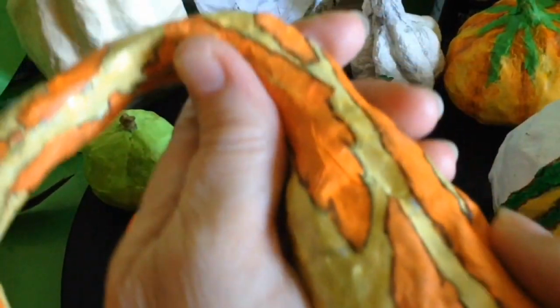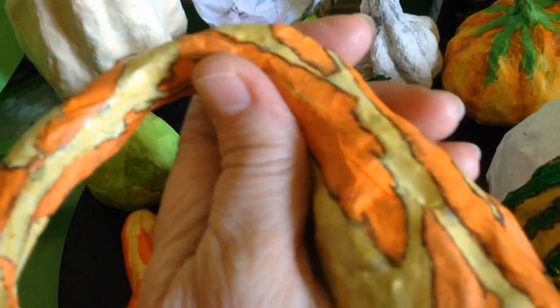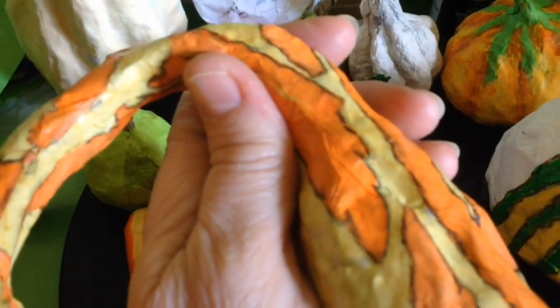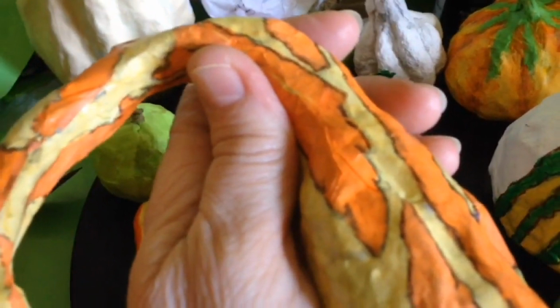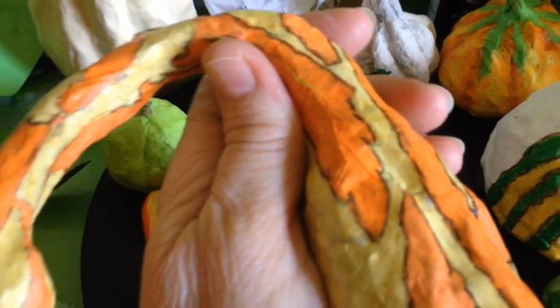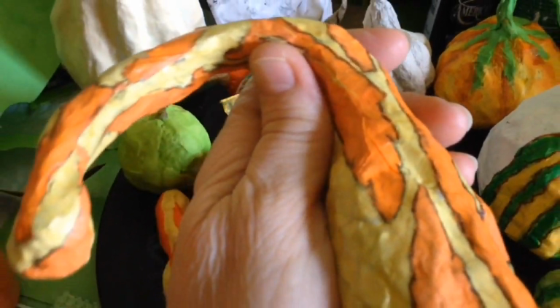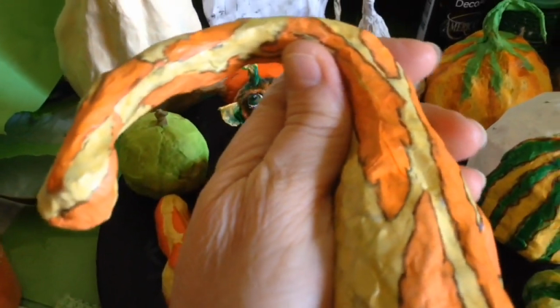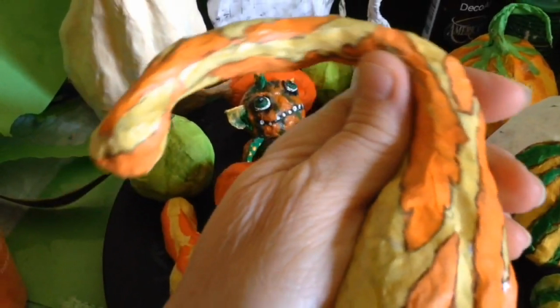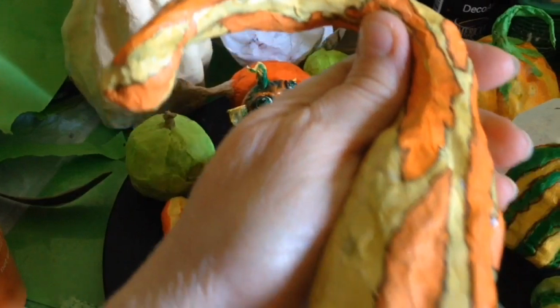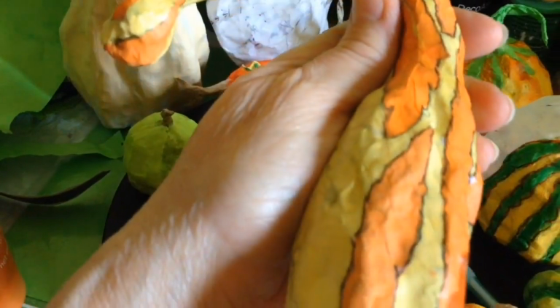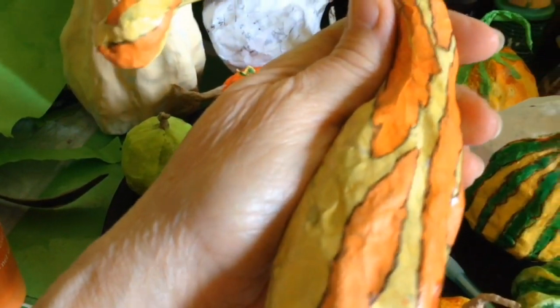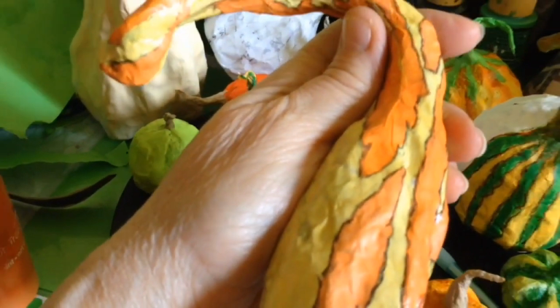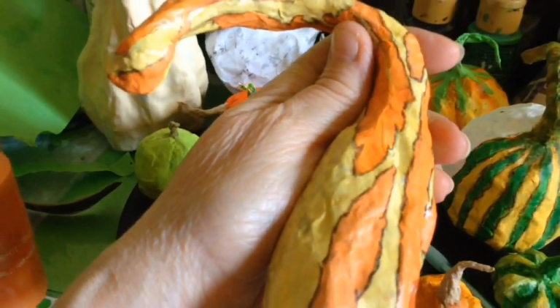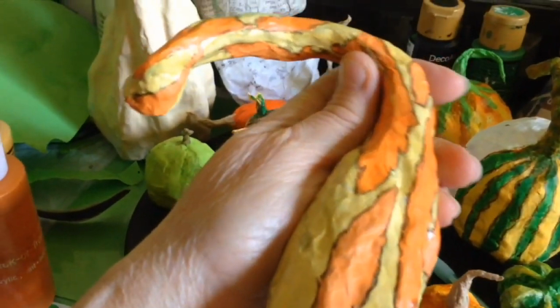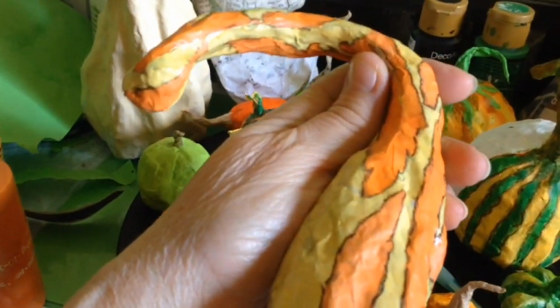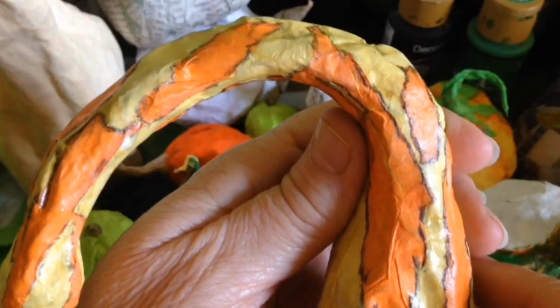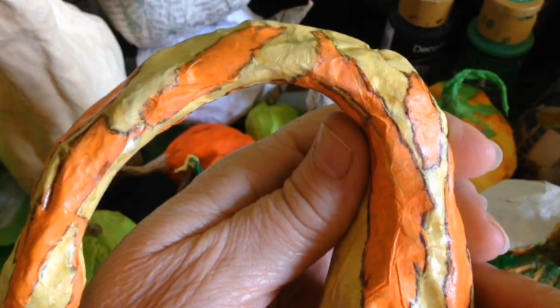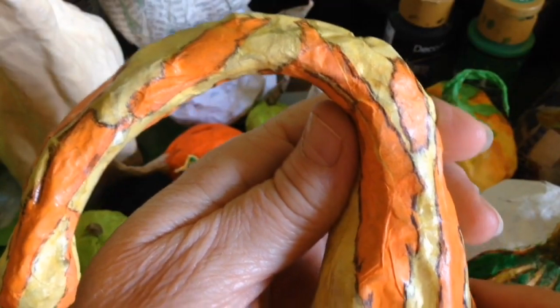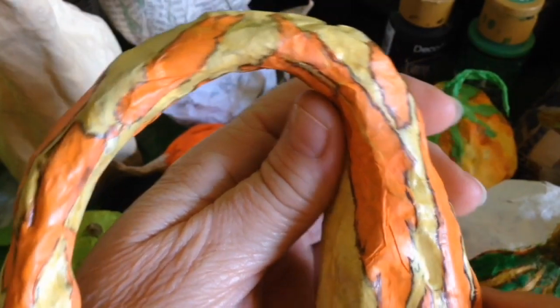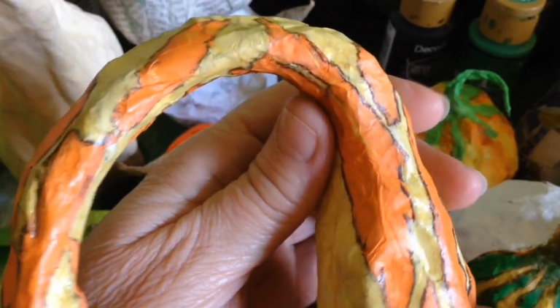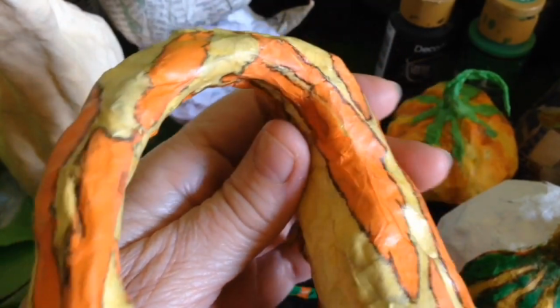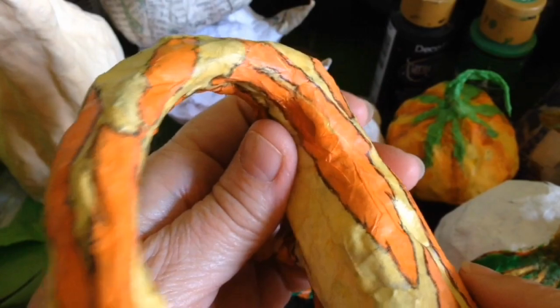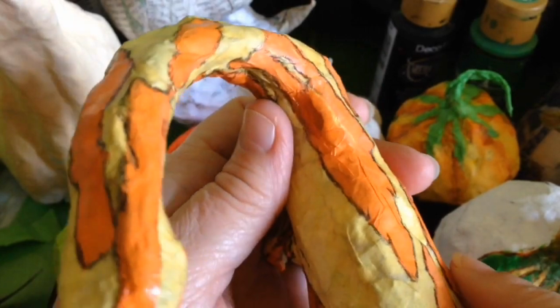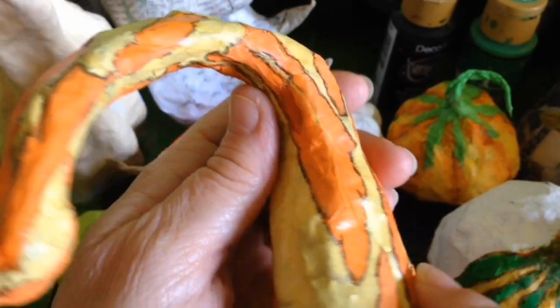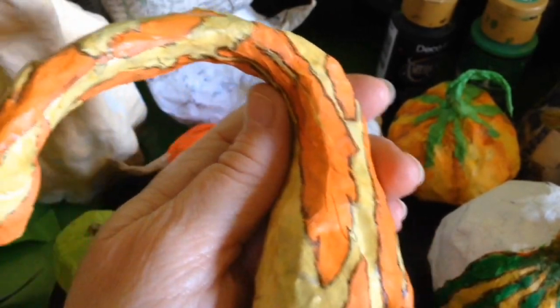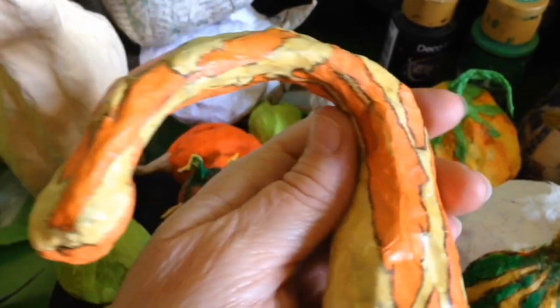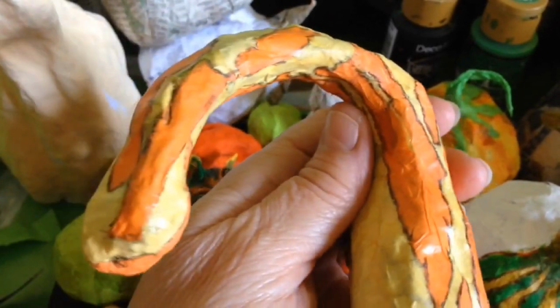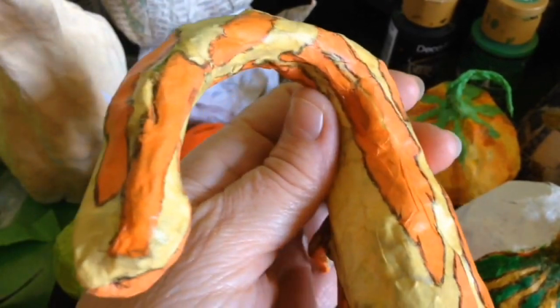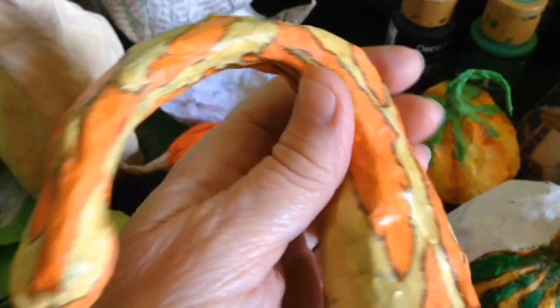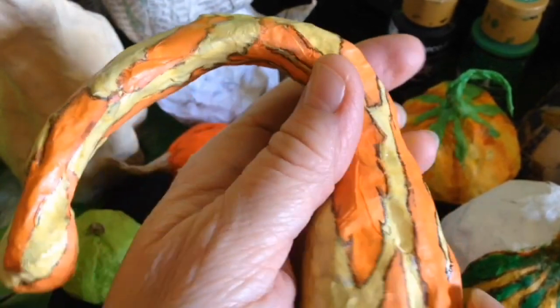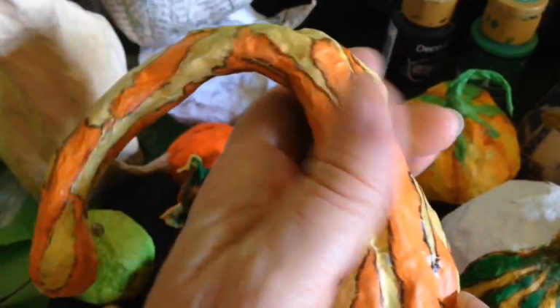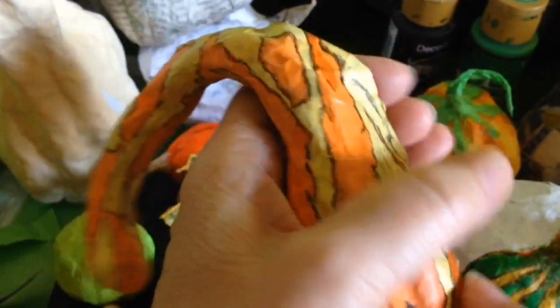This one is a little bit larger and I'm having fun with it nonetheless. It's so inspiring. Now what could I do with this one? Let's see.